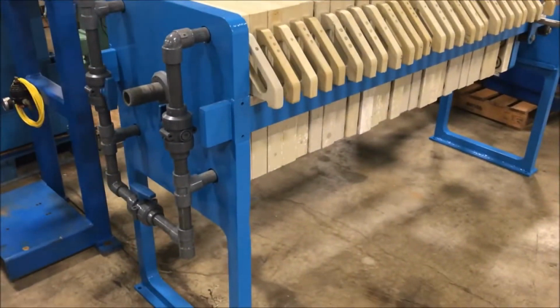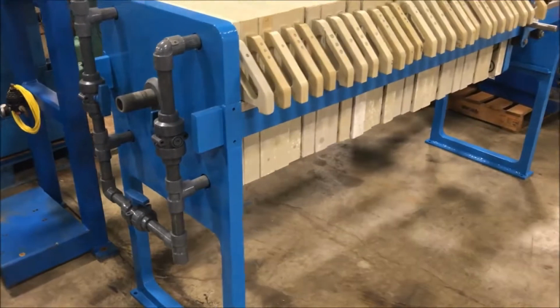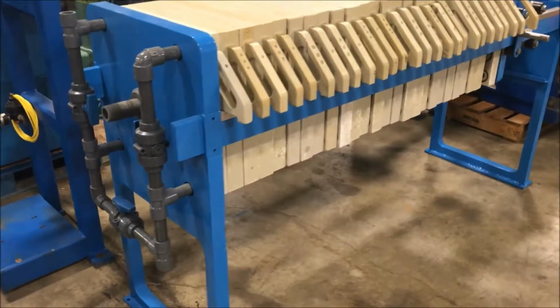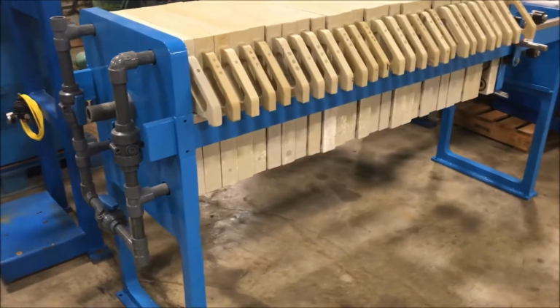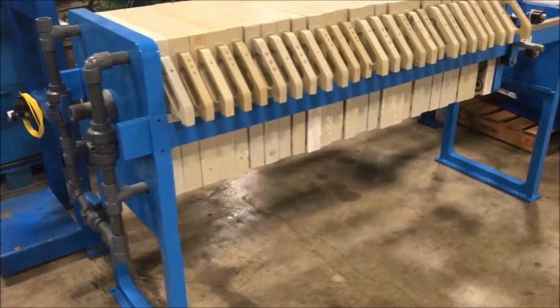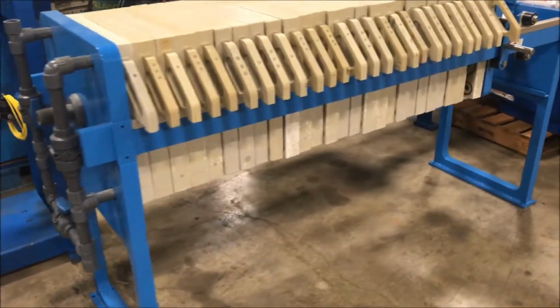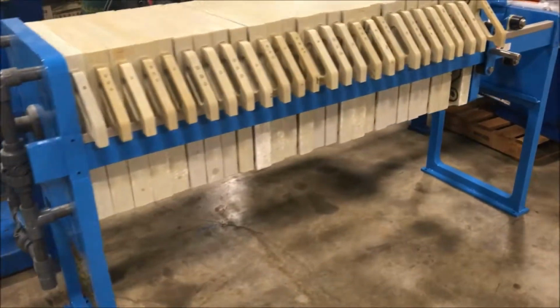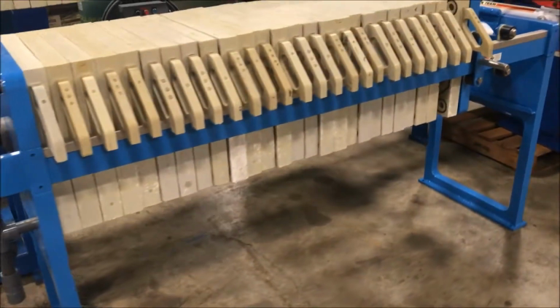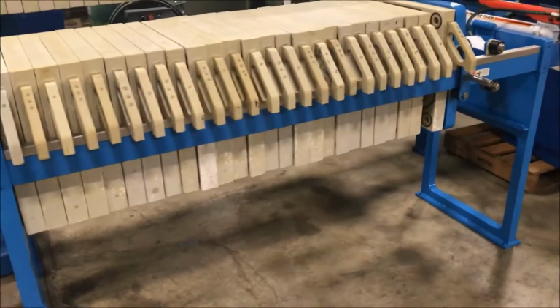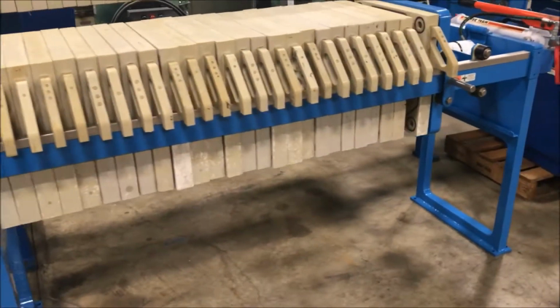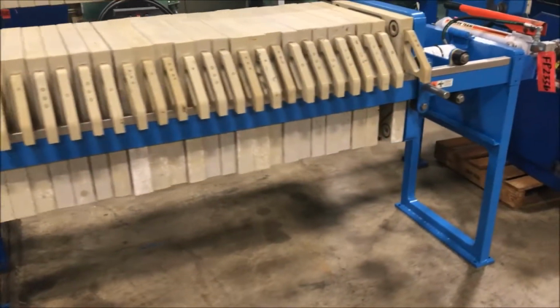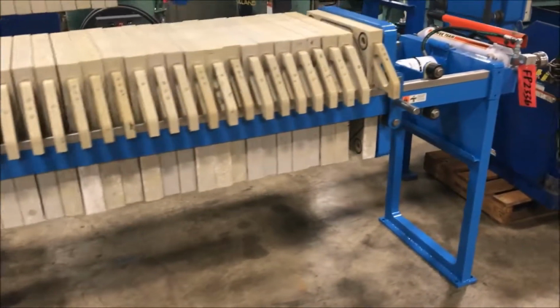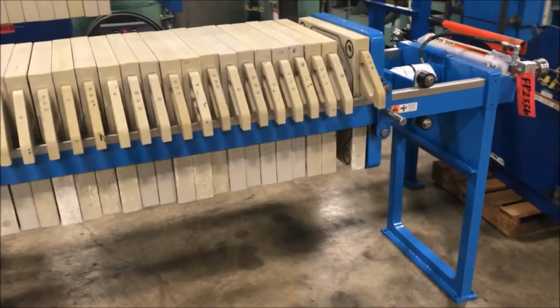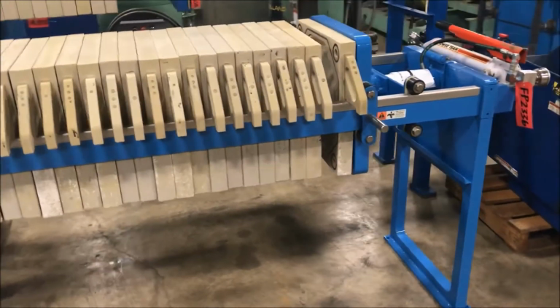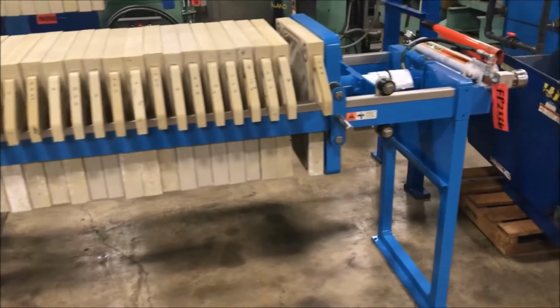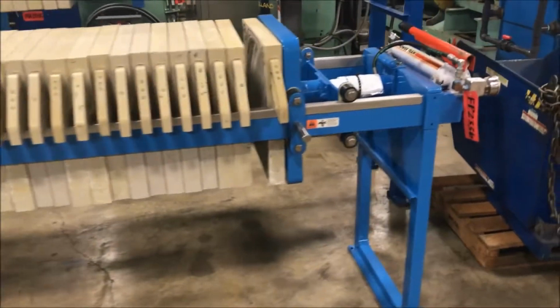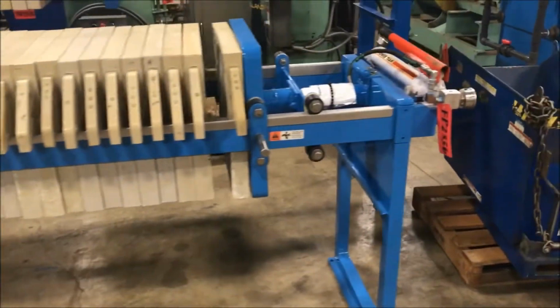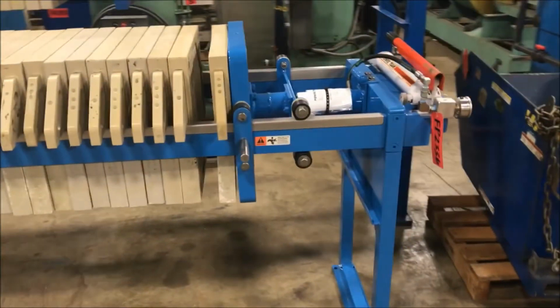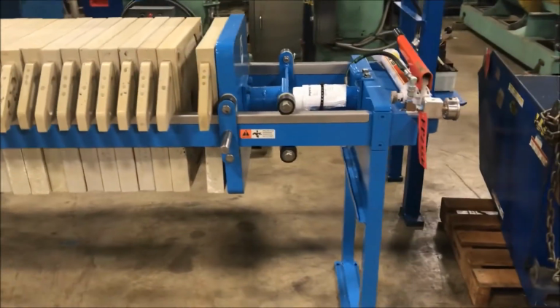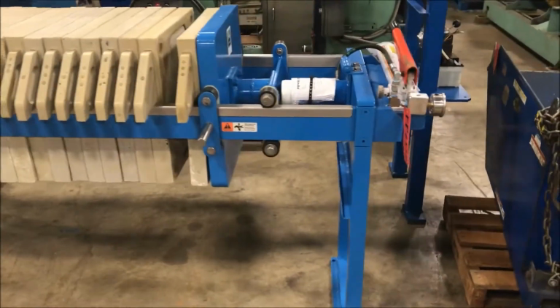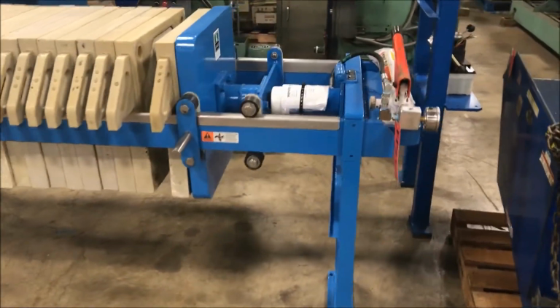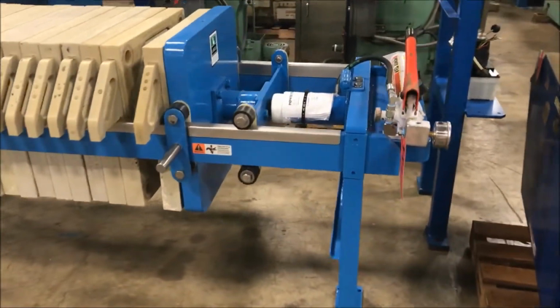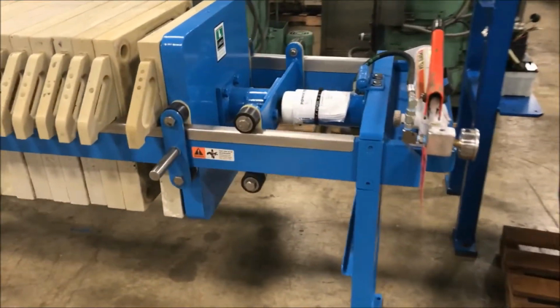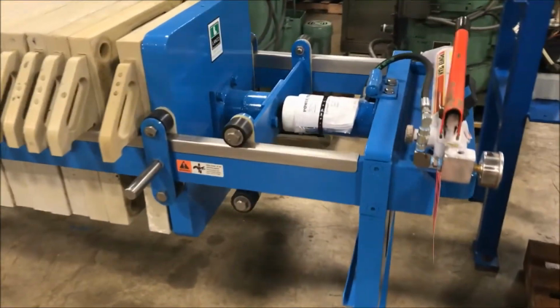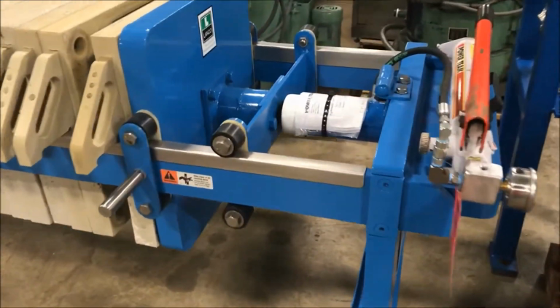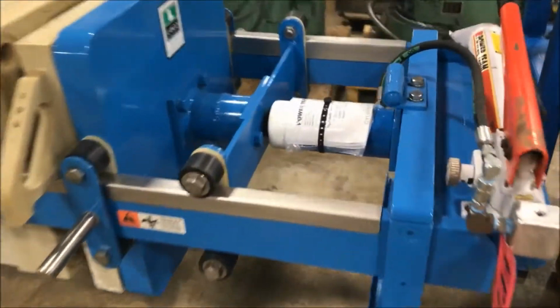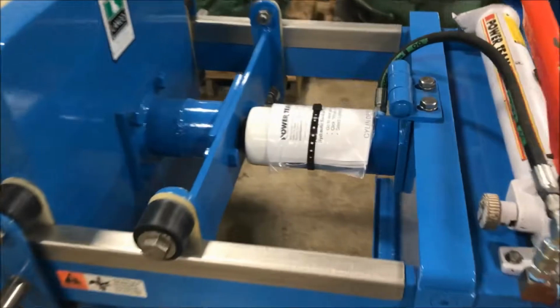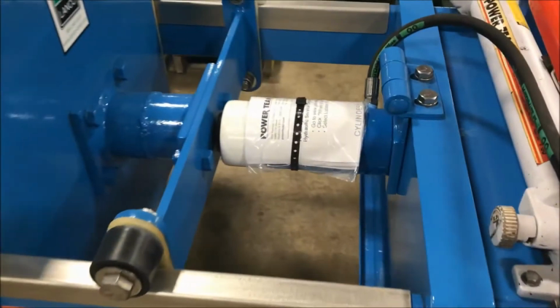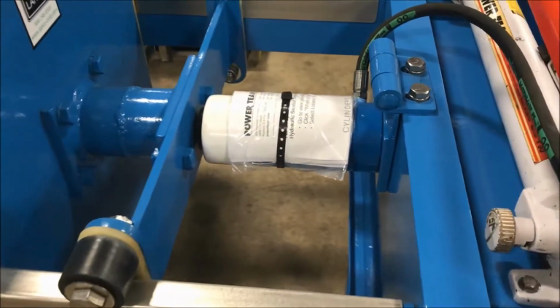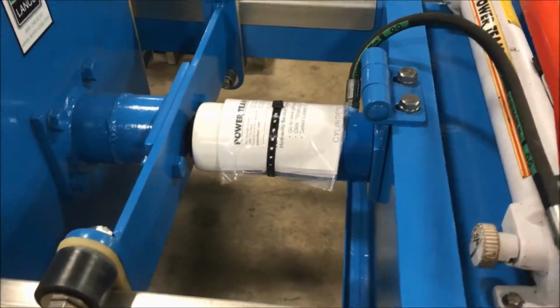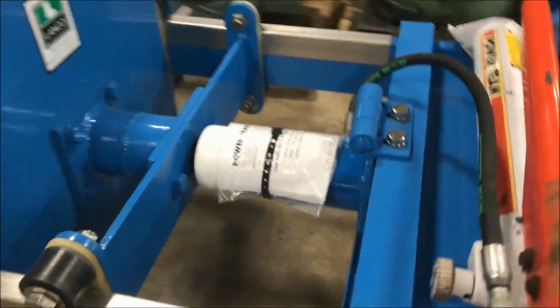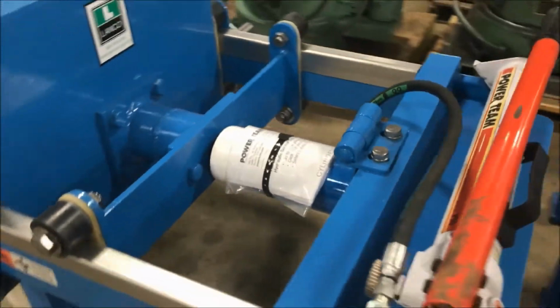Overall dimensions 100 inches long by 30 inches wide by 68 inches high. It does have a new hydraulic cylinder here. Very good working condition.